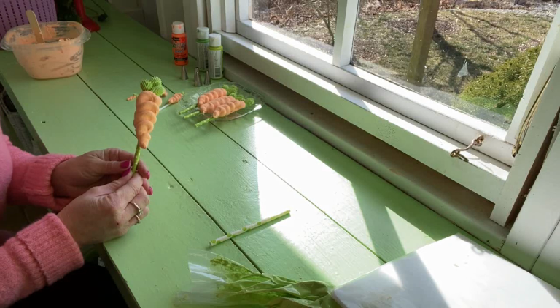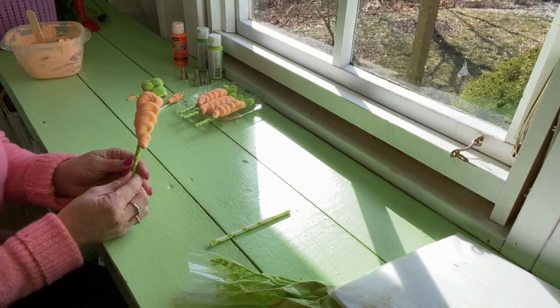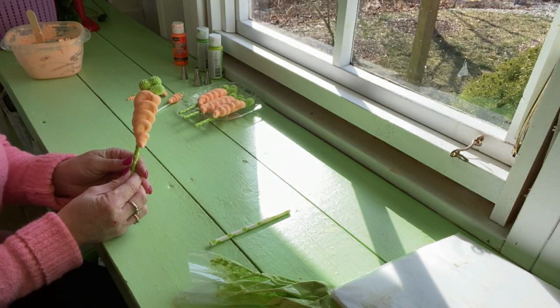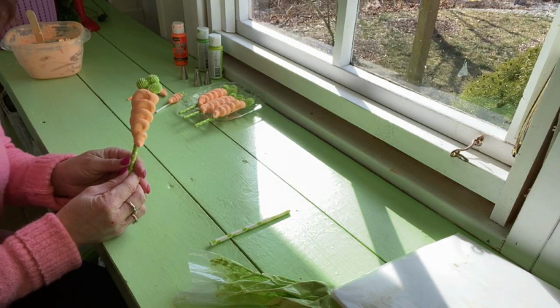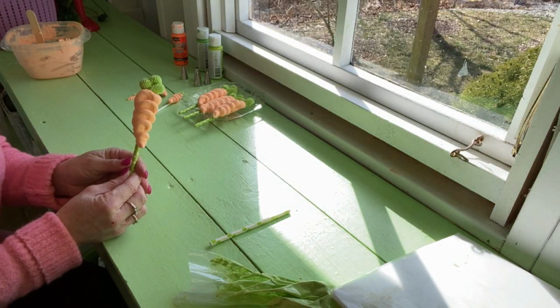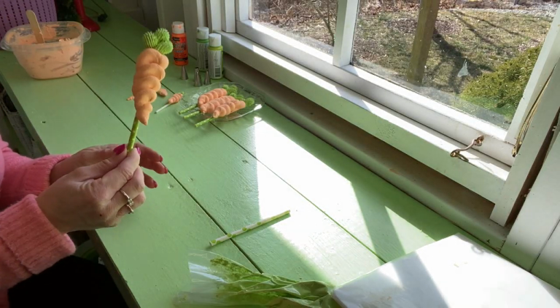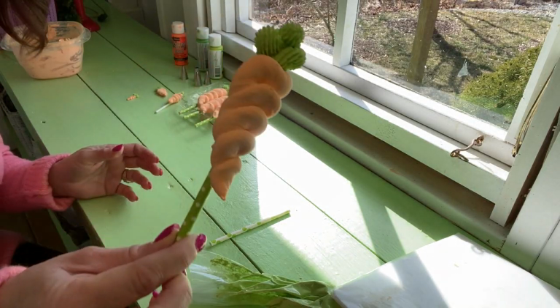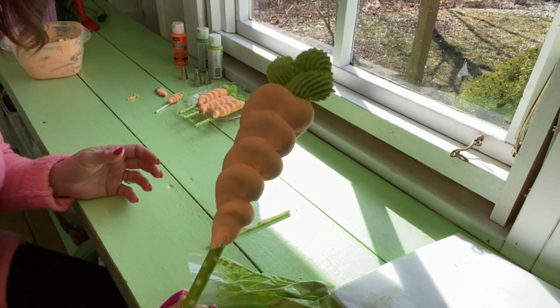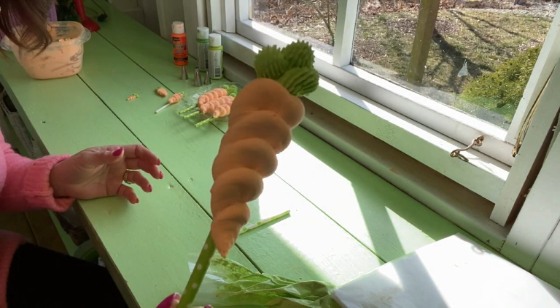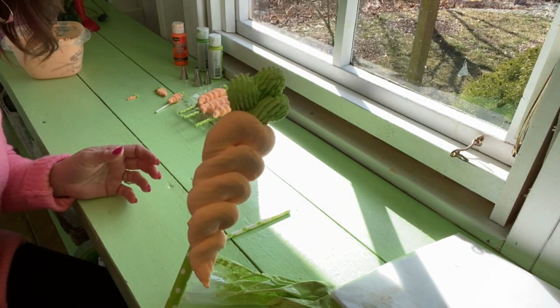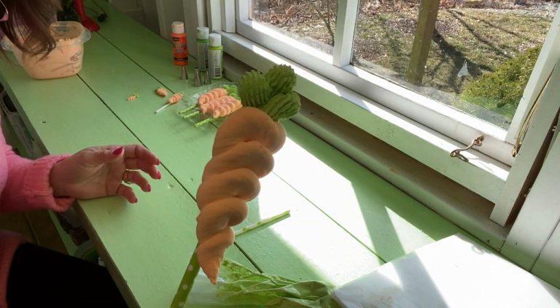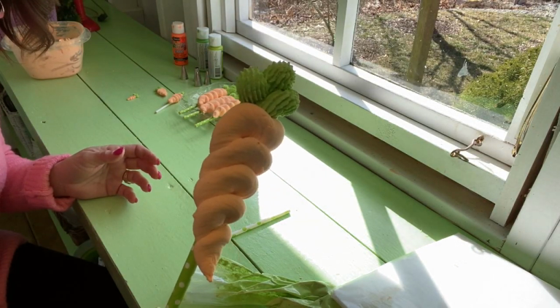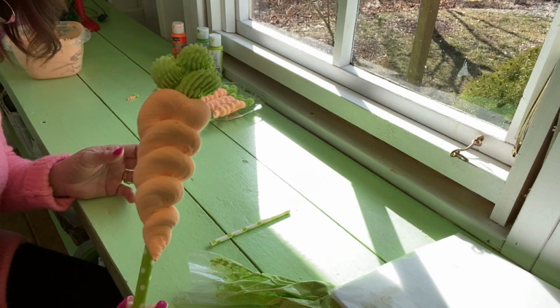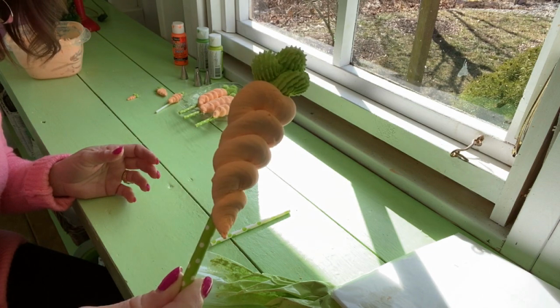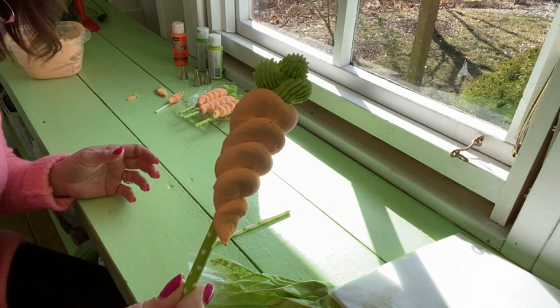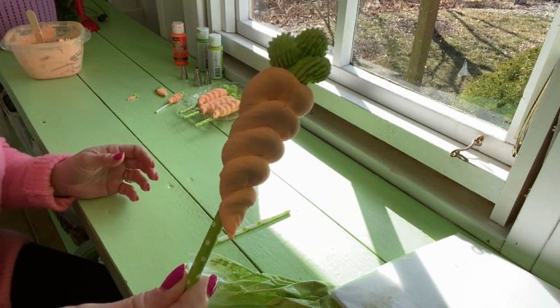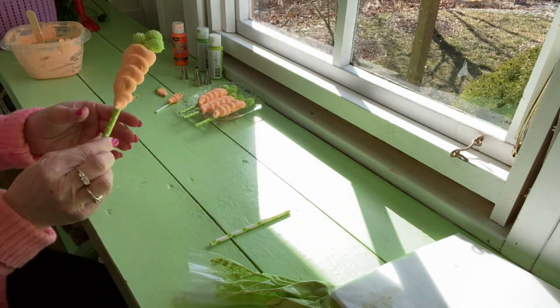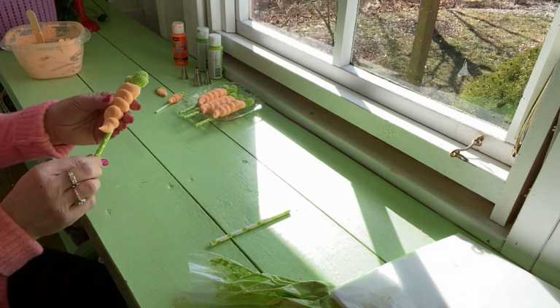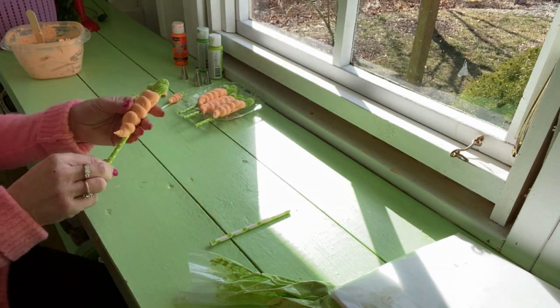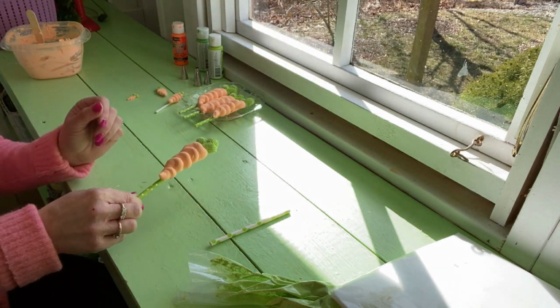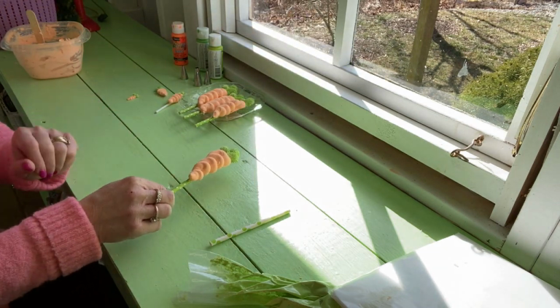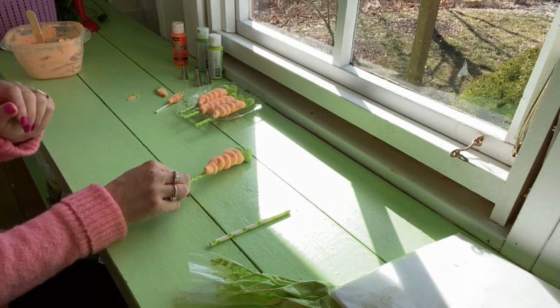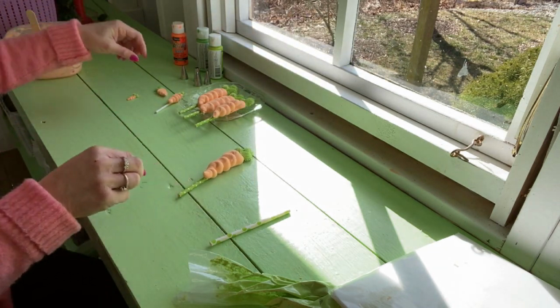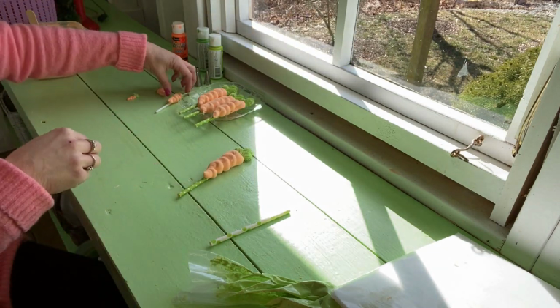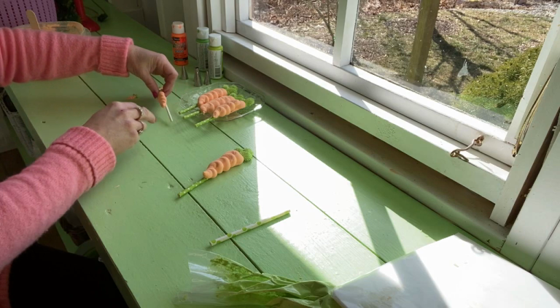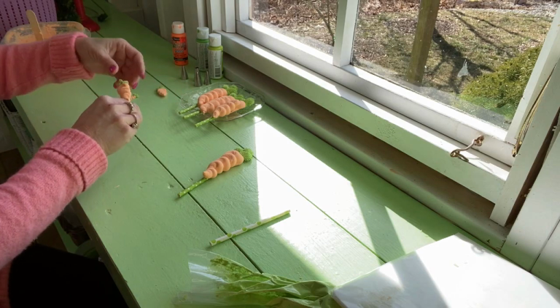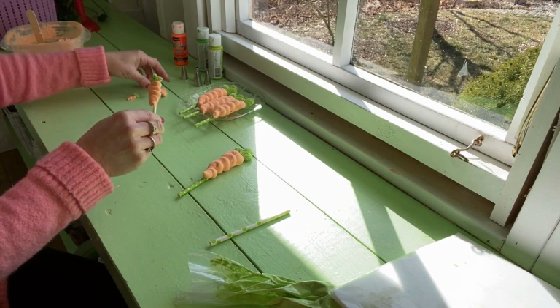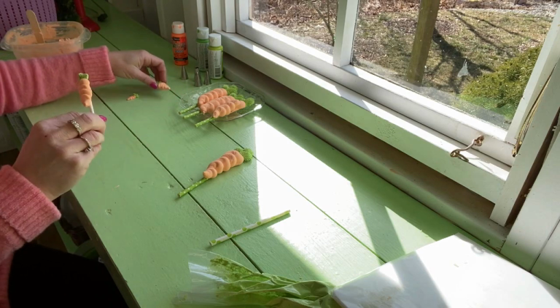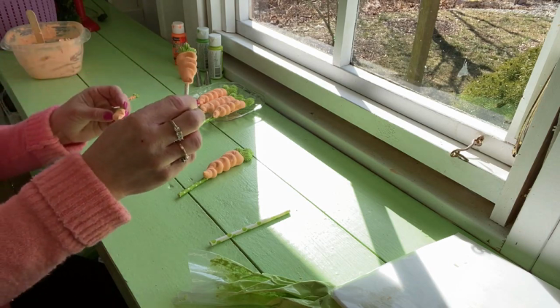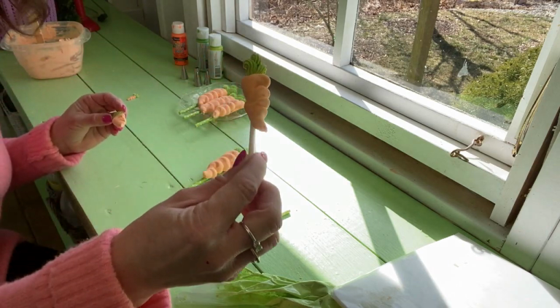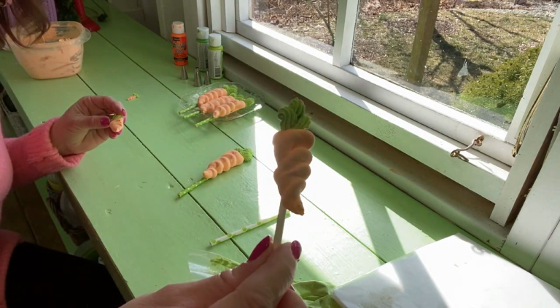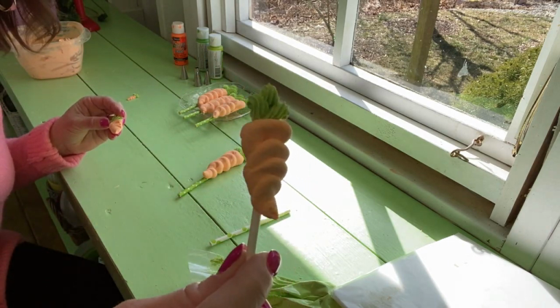Hey guys, today I'm going to show you how to make these fake carrot meringues. You guys seem to really like these, I was quite impressed. So I thought I'd whip up this video before the weekend, and I made this super easy and super quick to make.